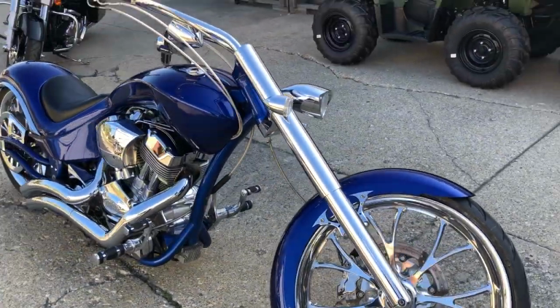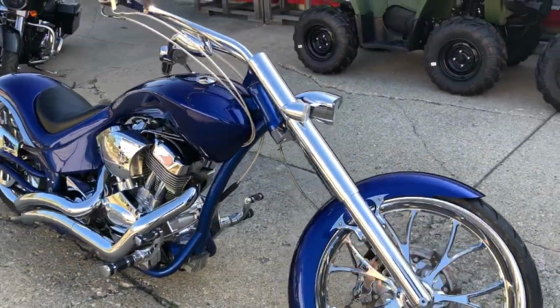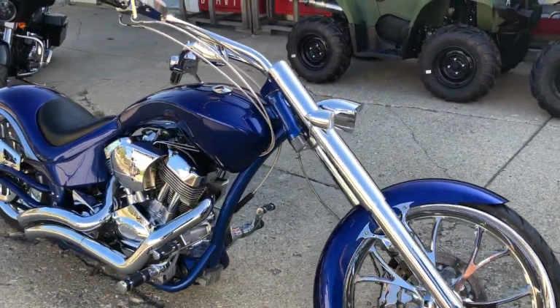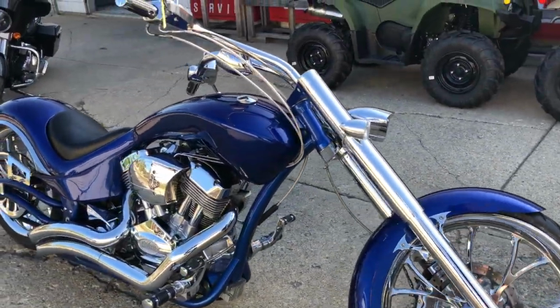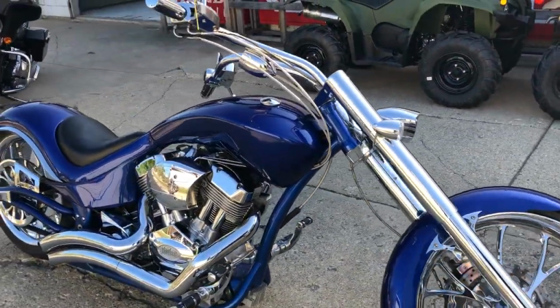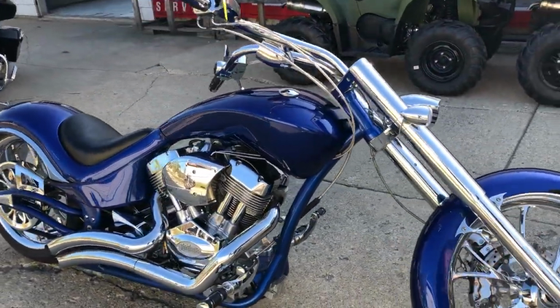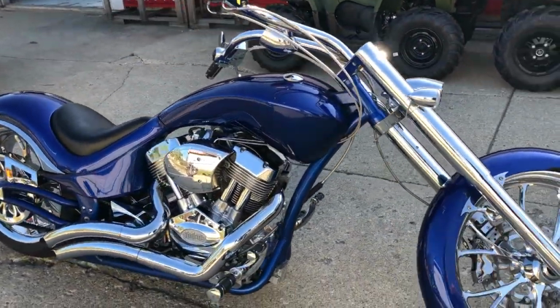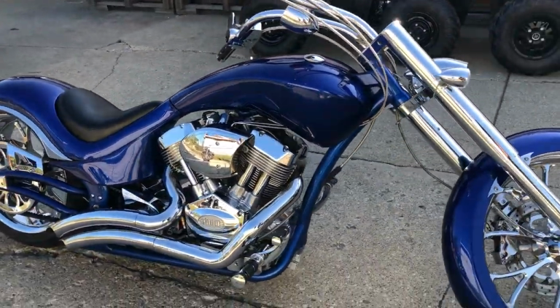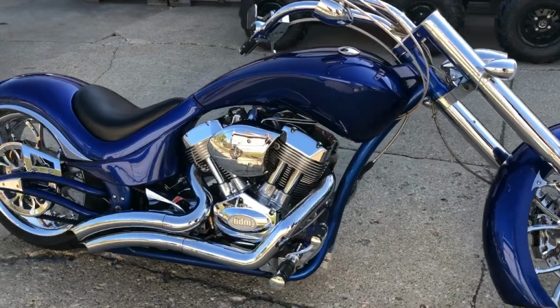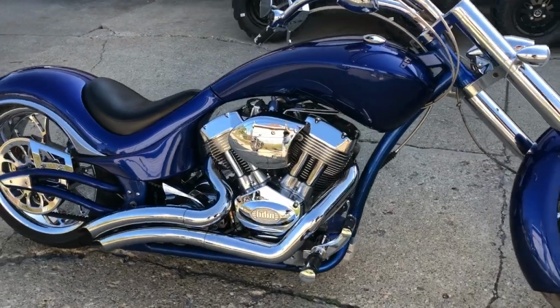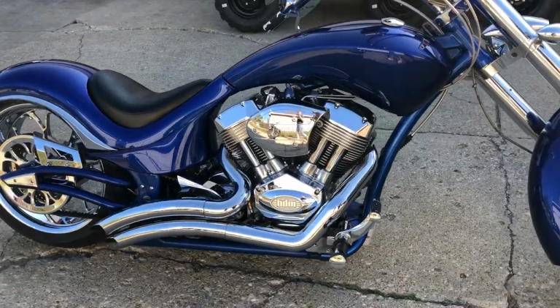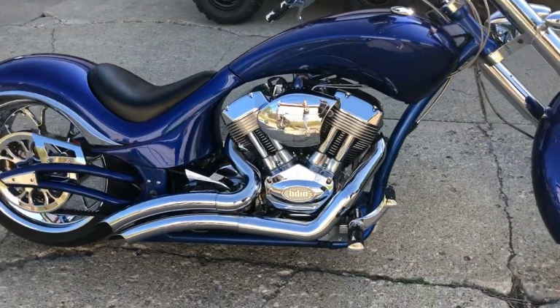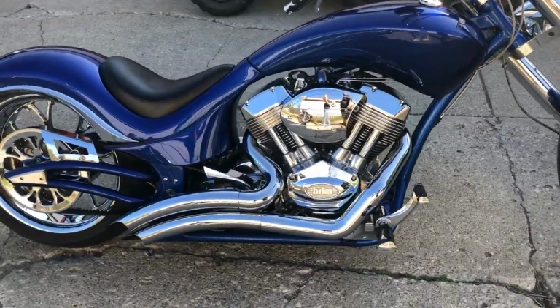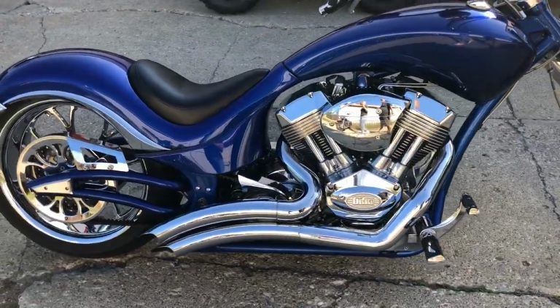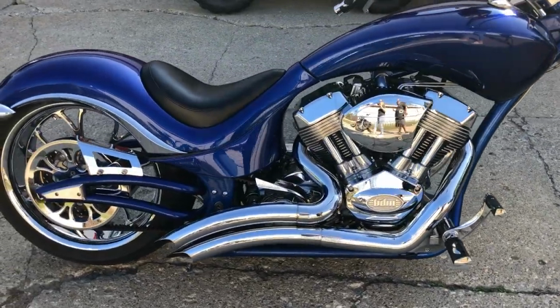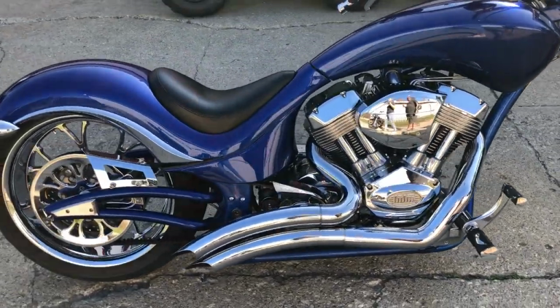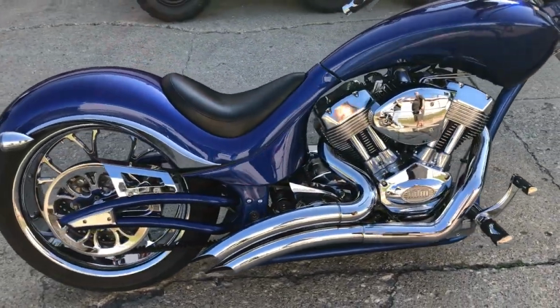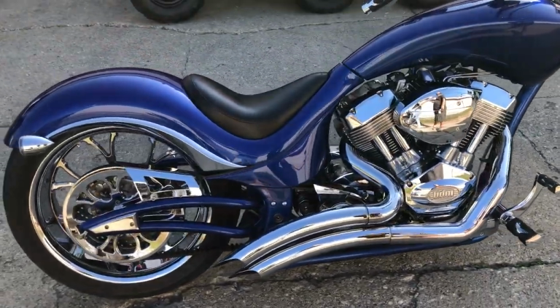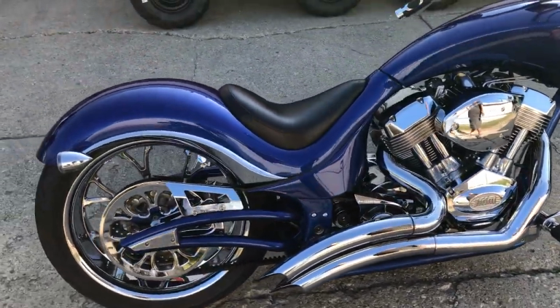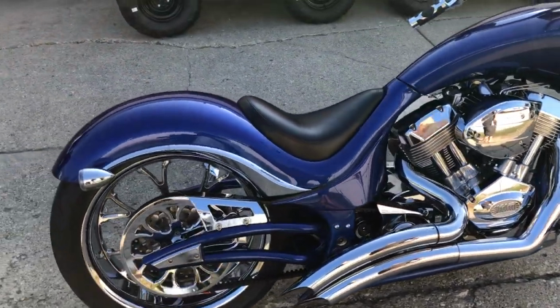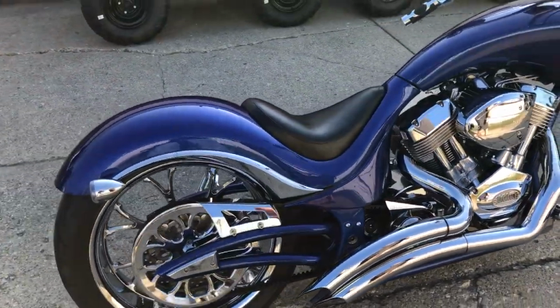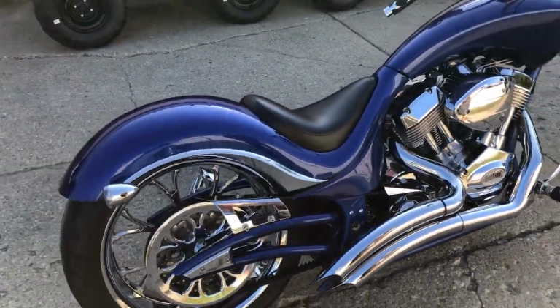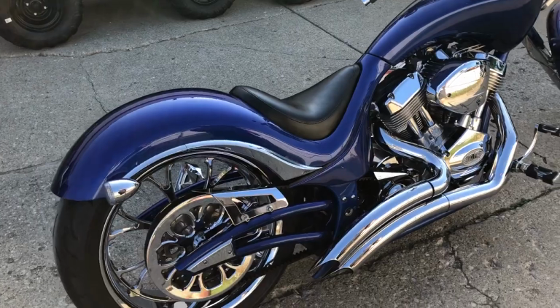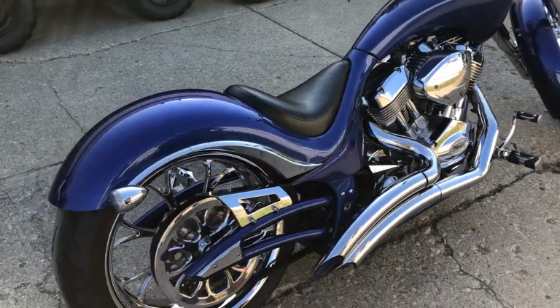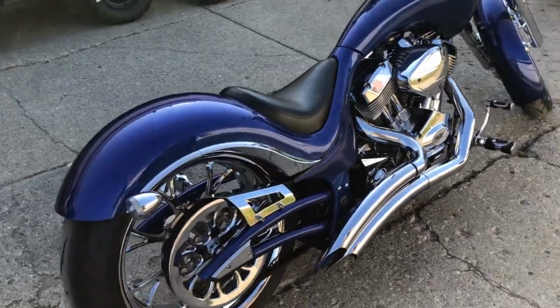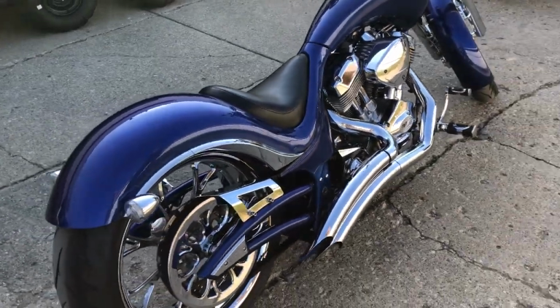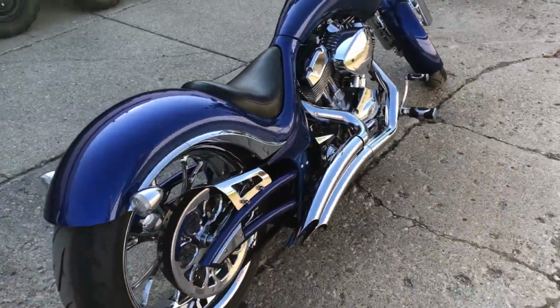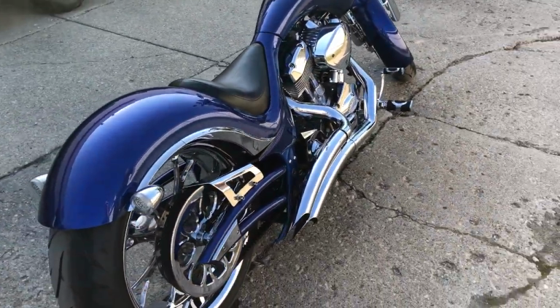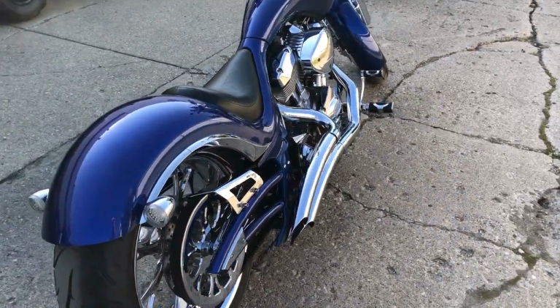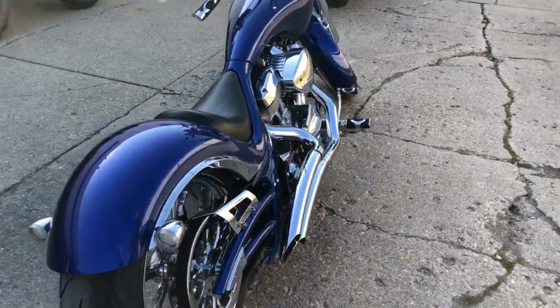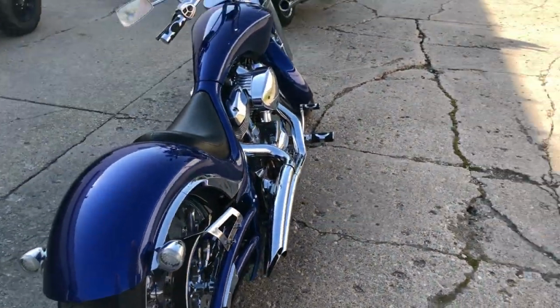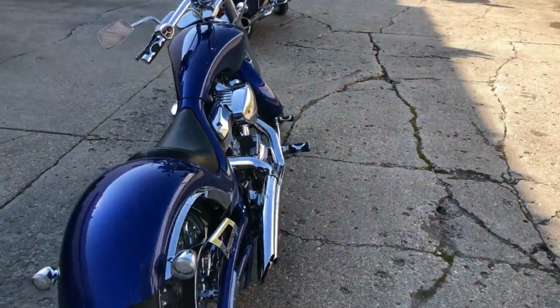Got chrome front and rear wheels, chrome belt cover, chrome all over the motor. Electric blue paint shines like new. Chrome shines bright. Everything runs strong with this one. Nice looking Big Dog.